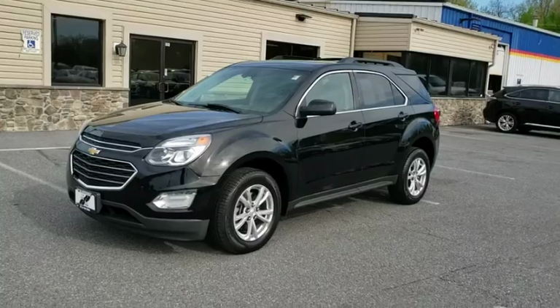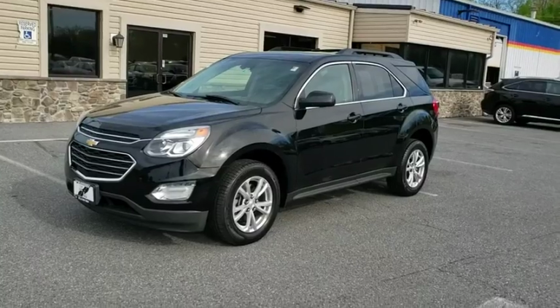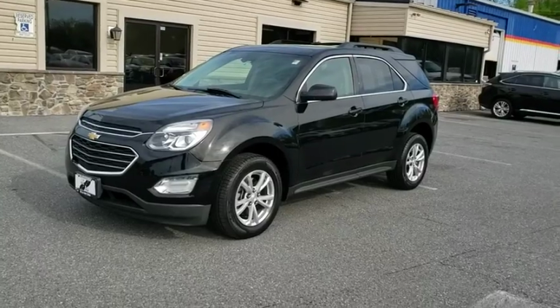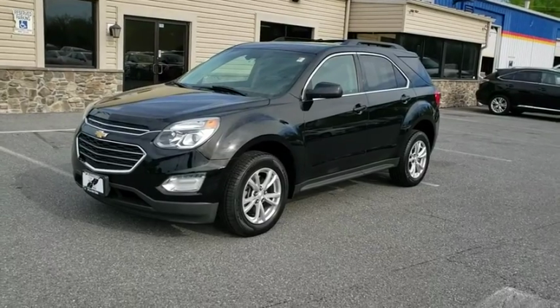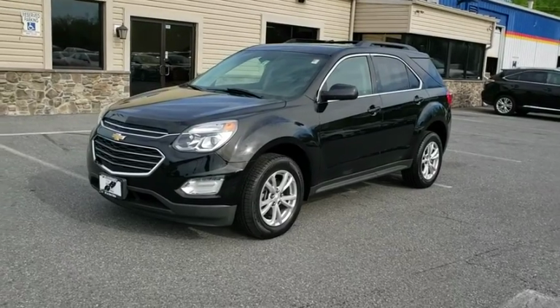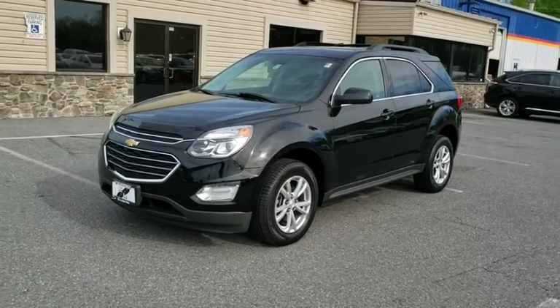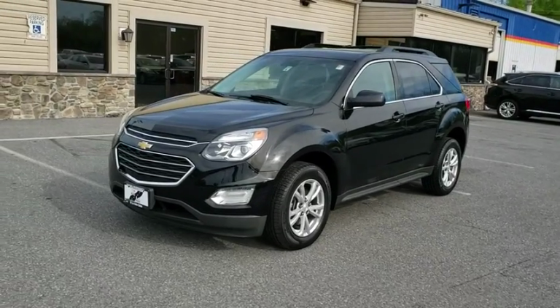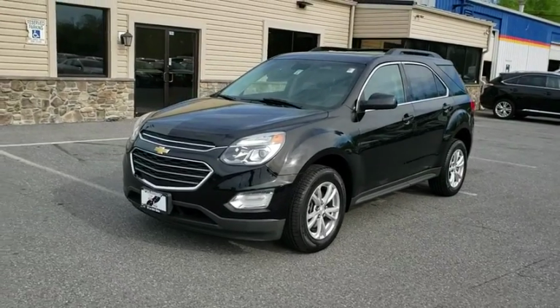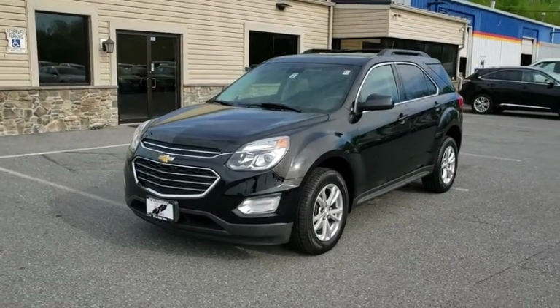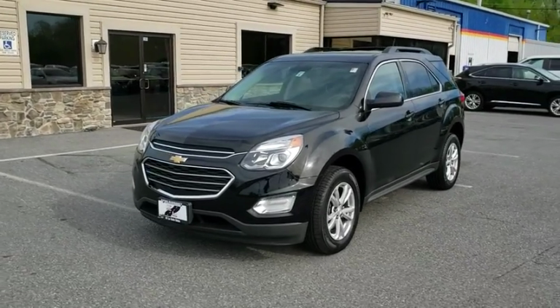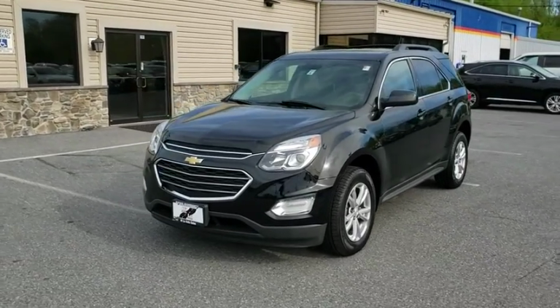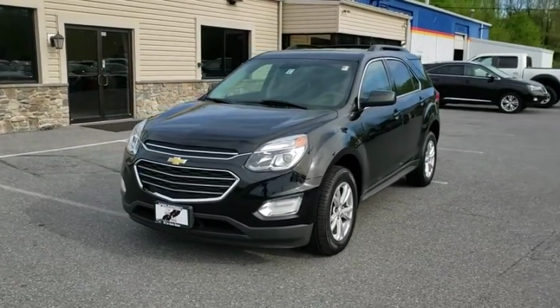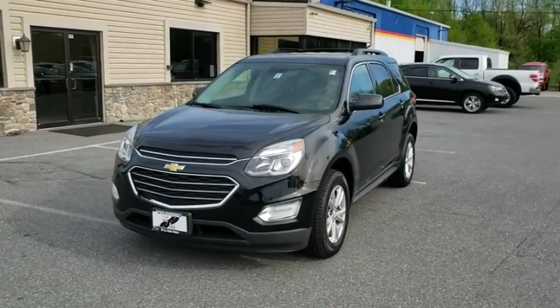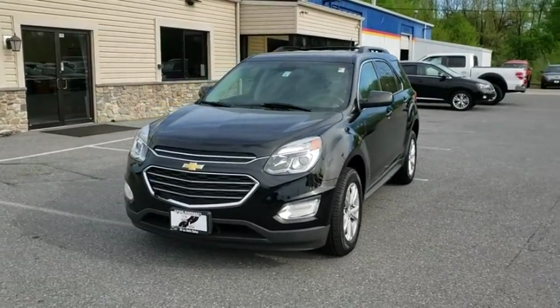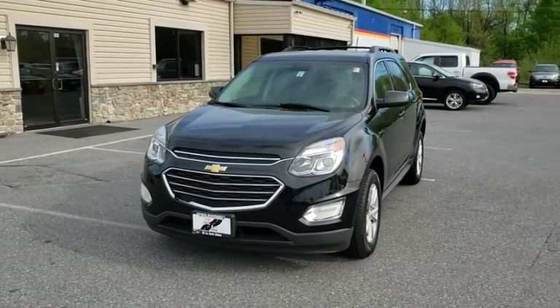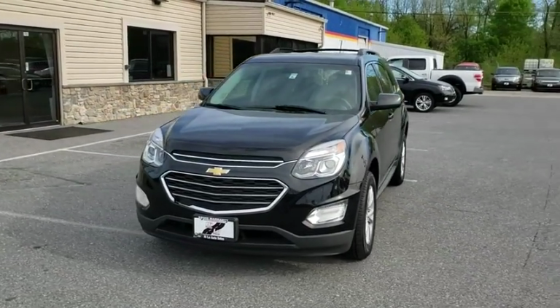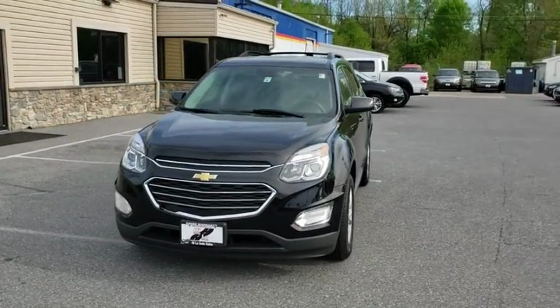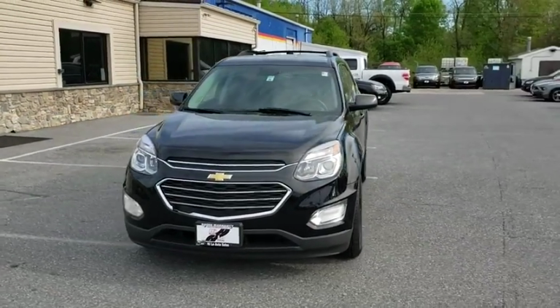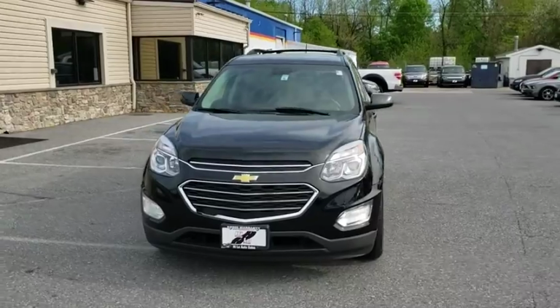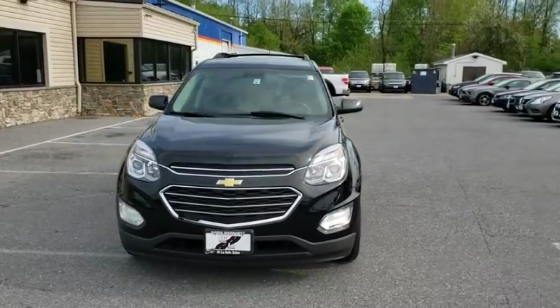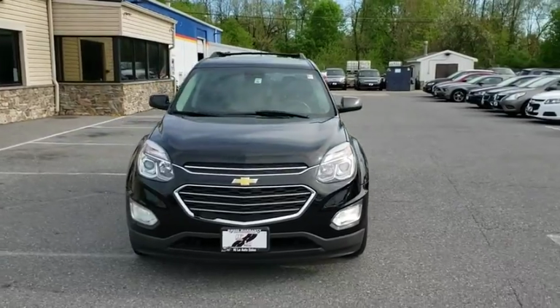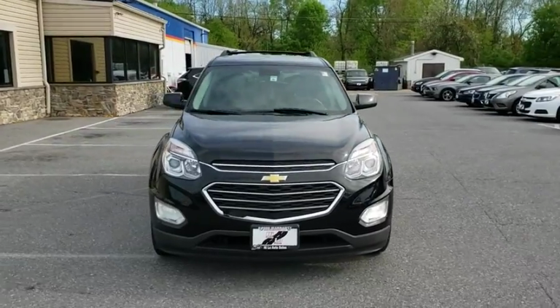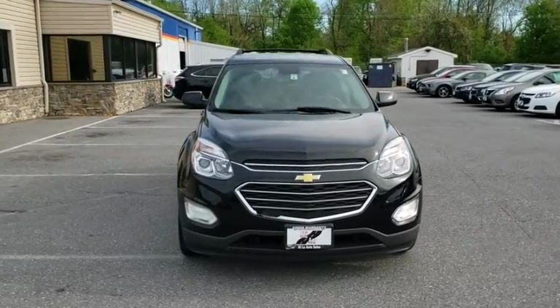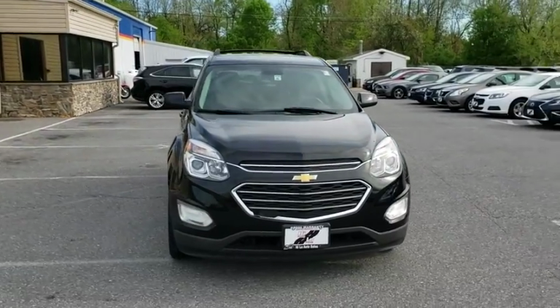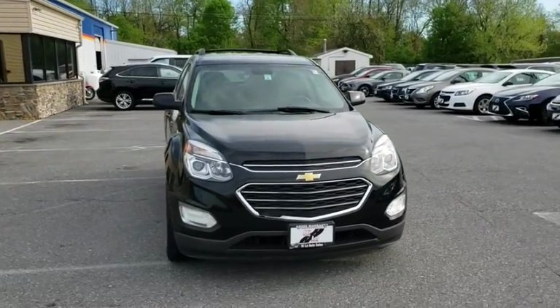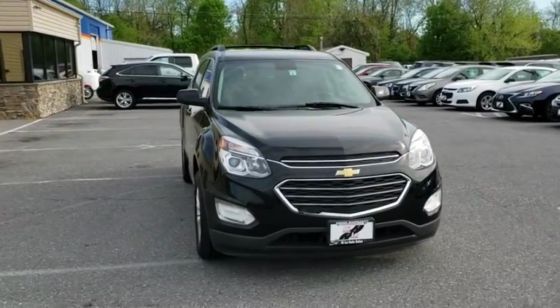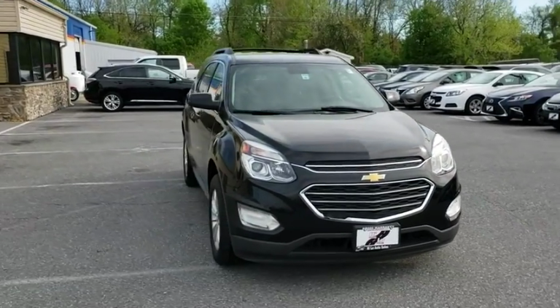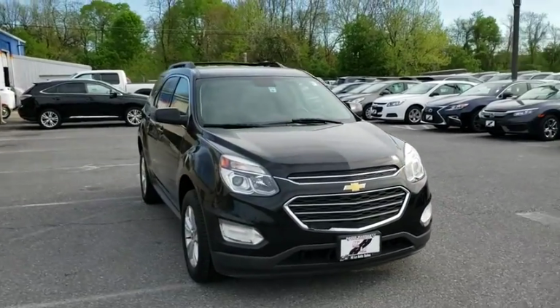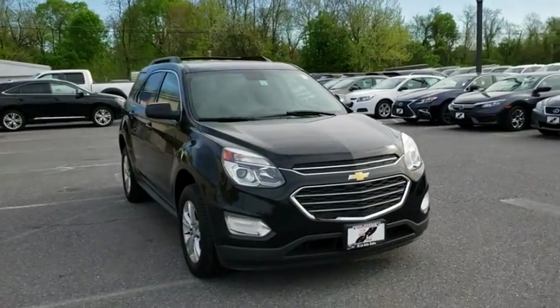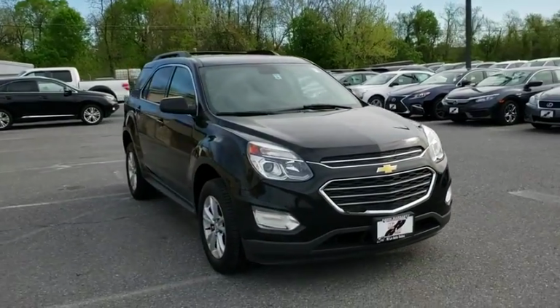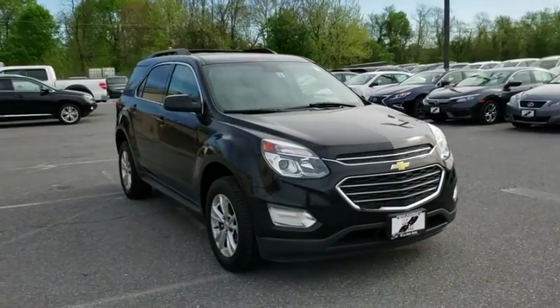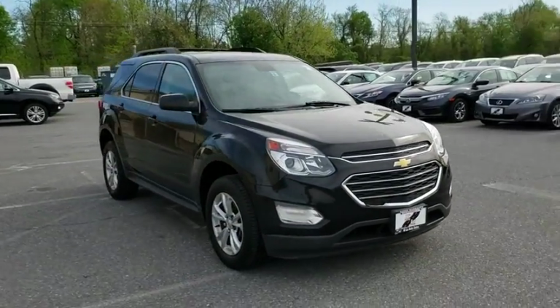The 2016 Chevrolet Equinox. Fuel efficiency, safety, and value equals the Chevy Equinox. This vehicle has less than 20,000 miles.